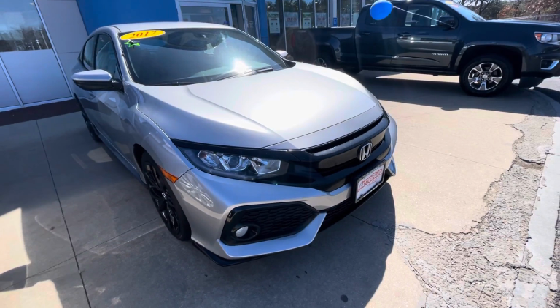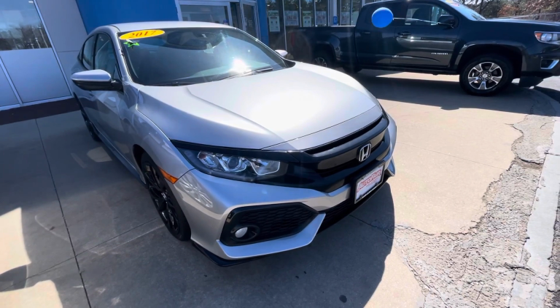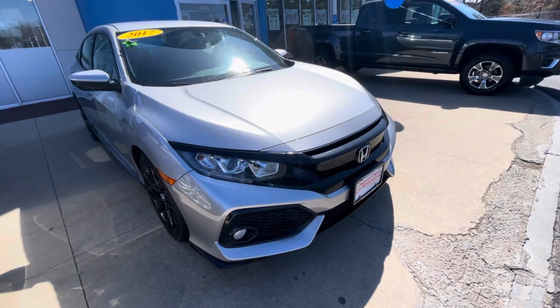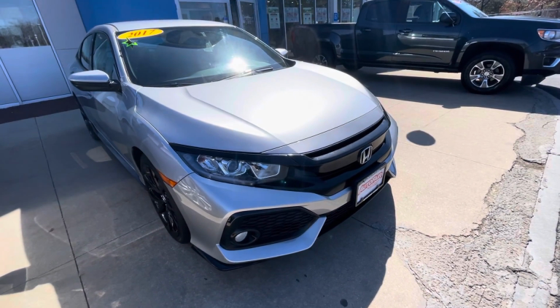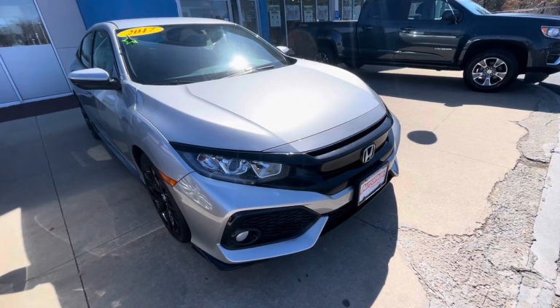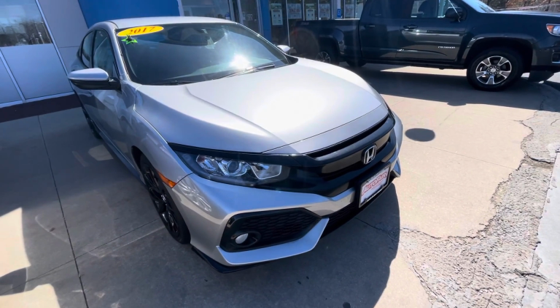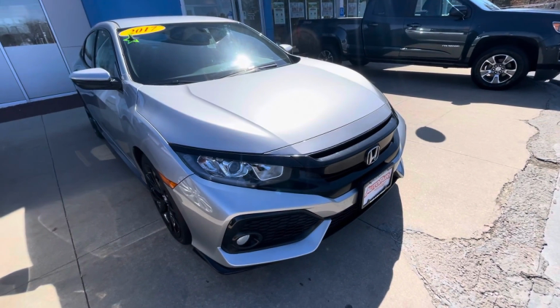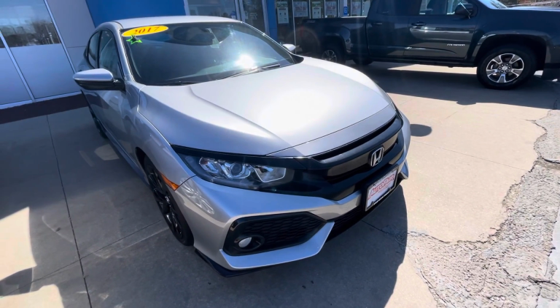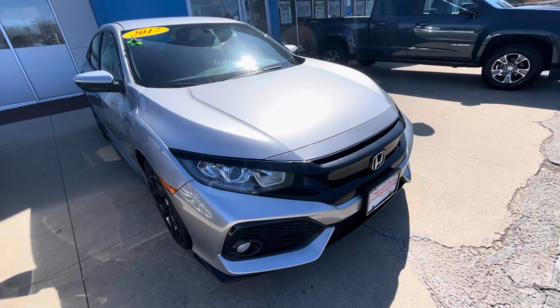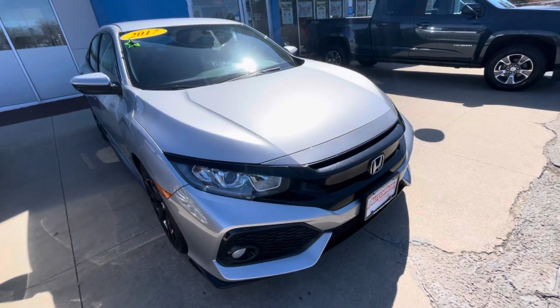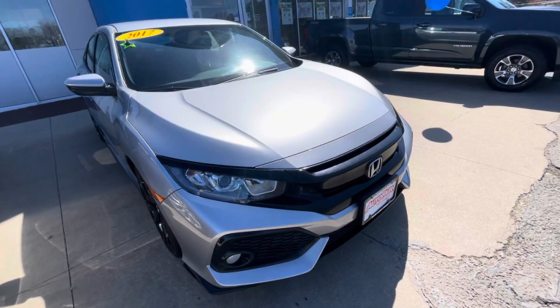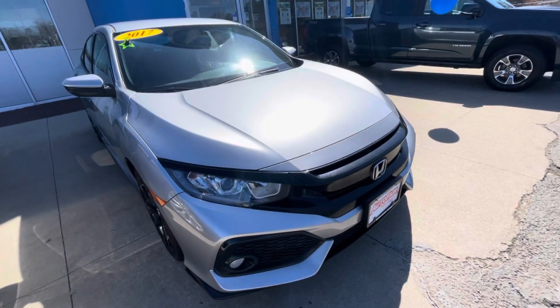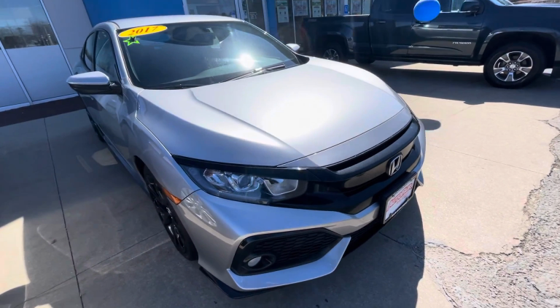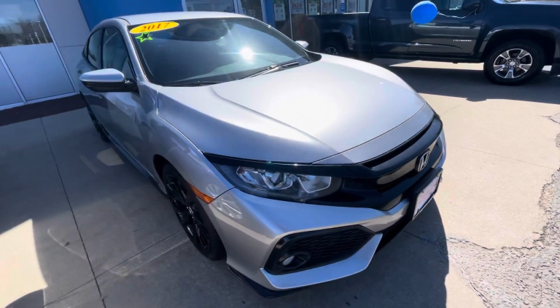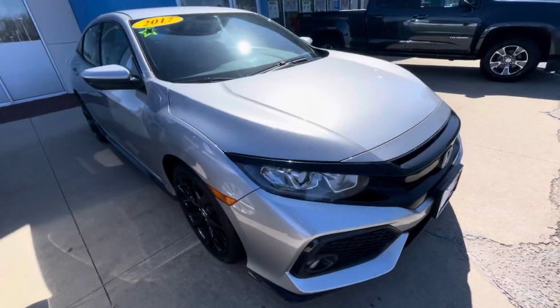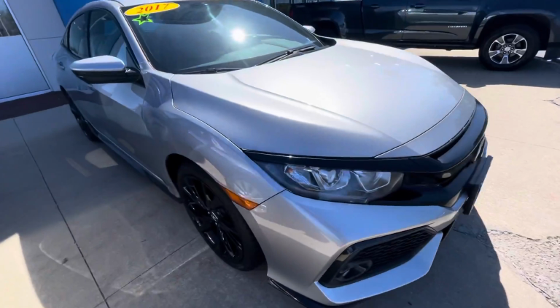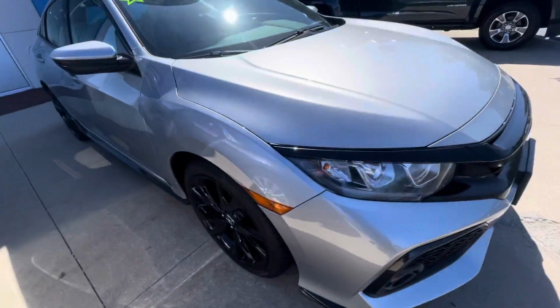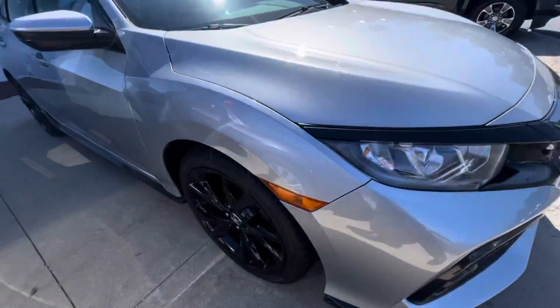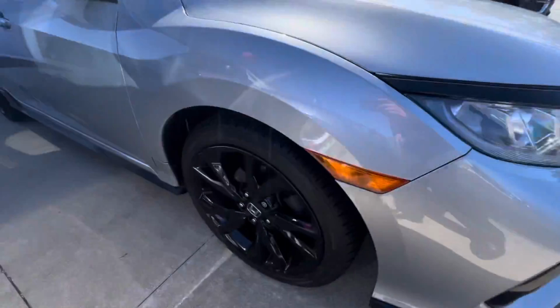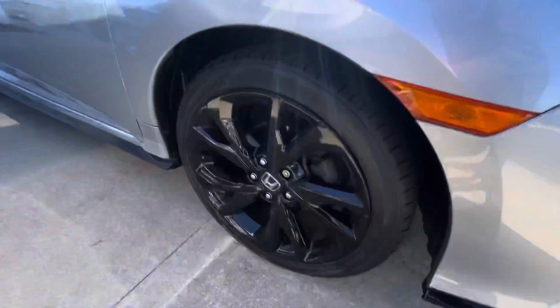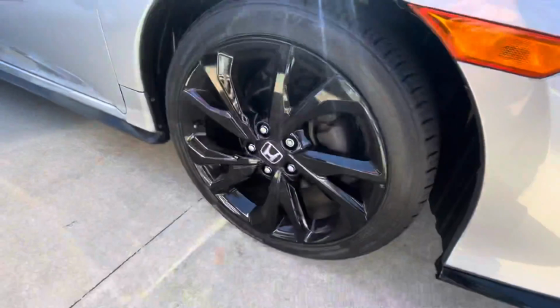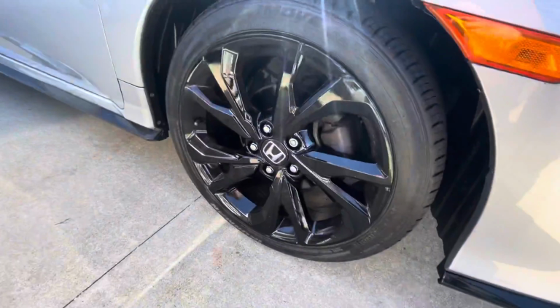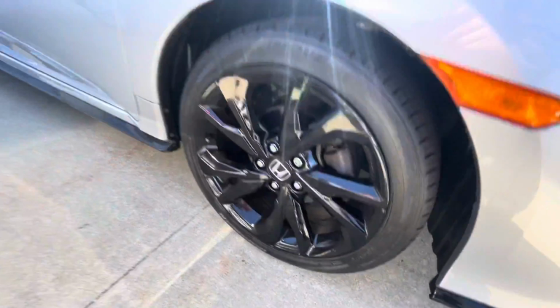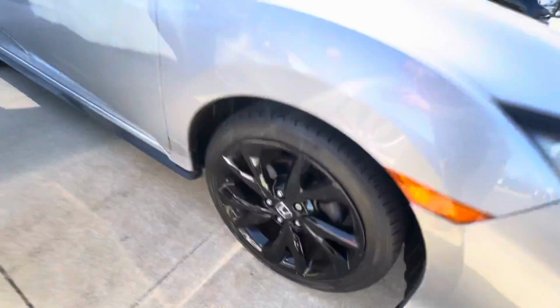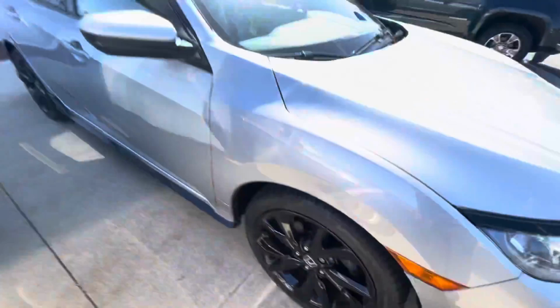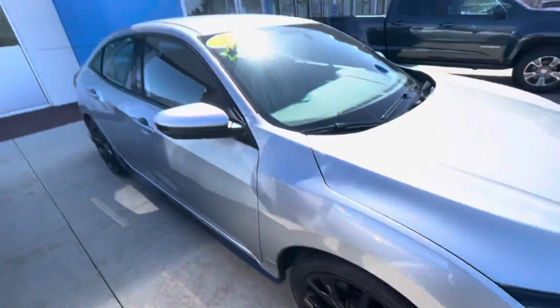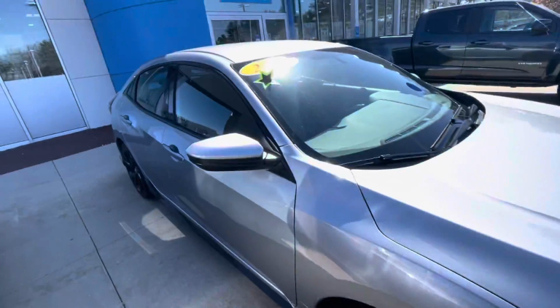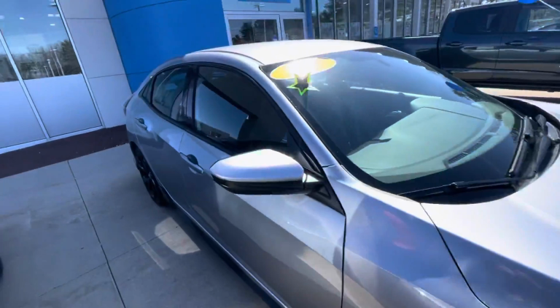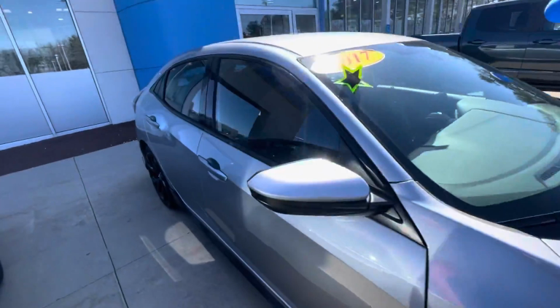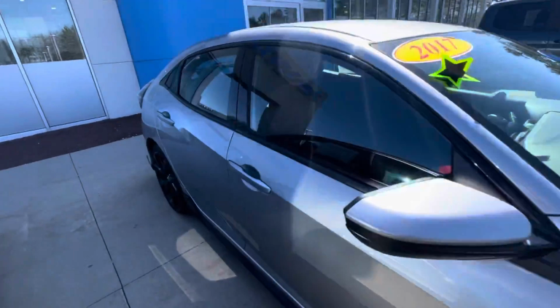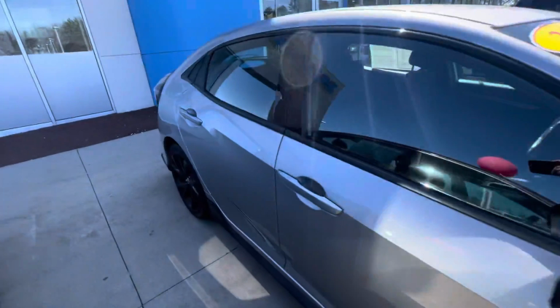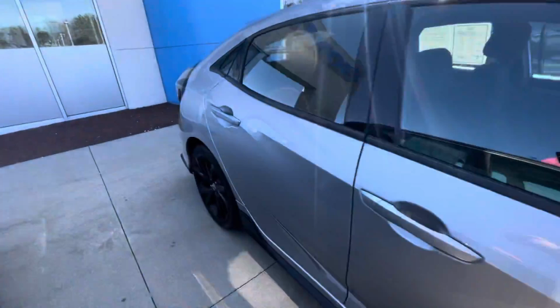Hello, Graham here with AutoFair Honda in Manchester, giving you a quick look at the 2017 Civic you were interested in. I'm going to go ahead and take a walk around this vehicle so you can get a good look at it from every angle.